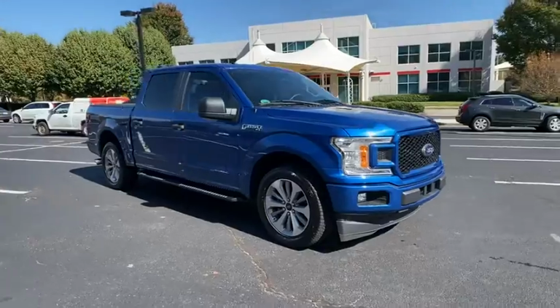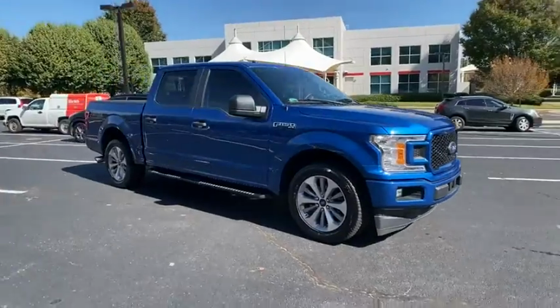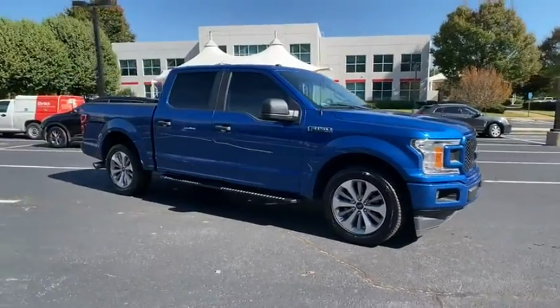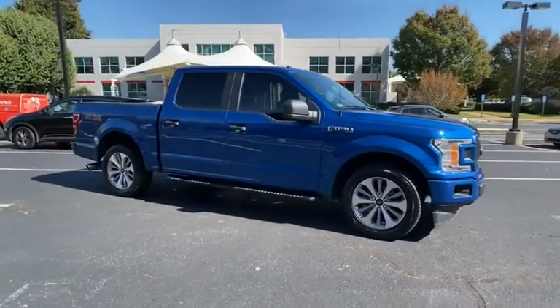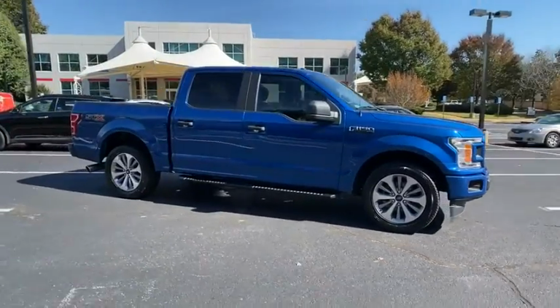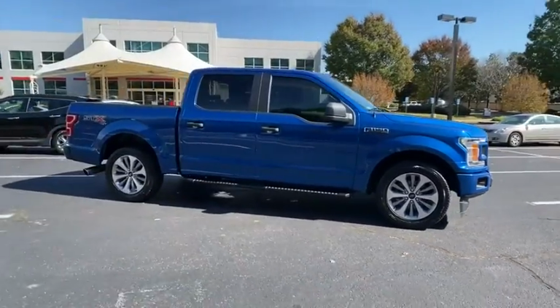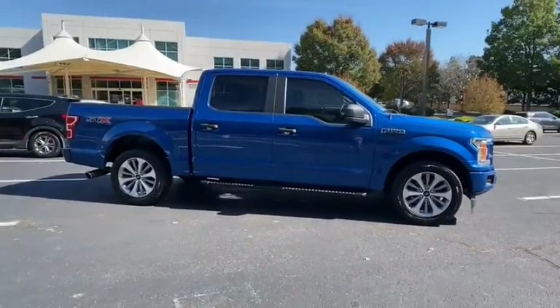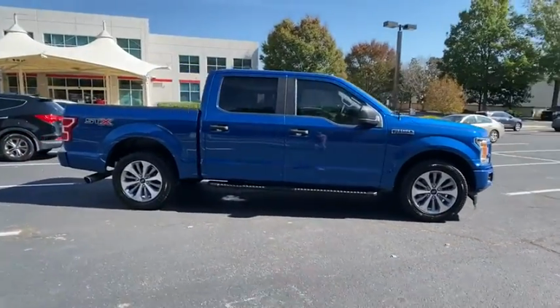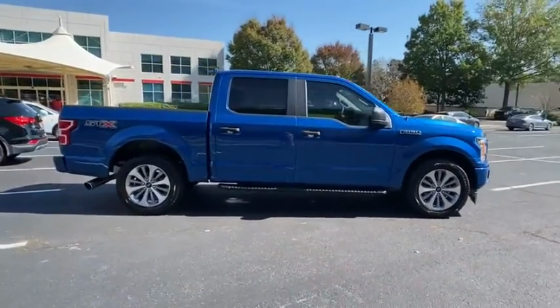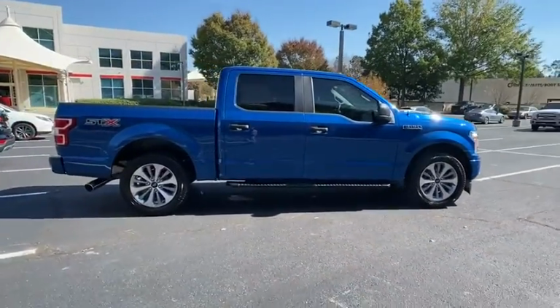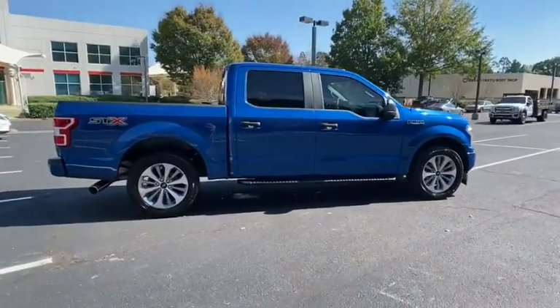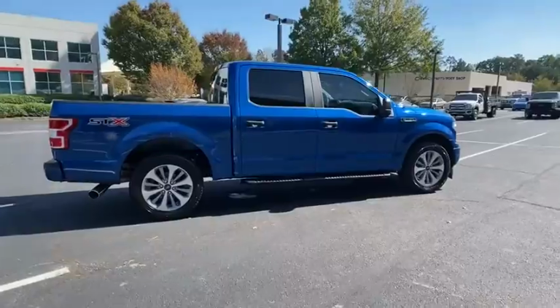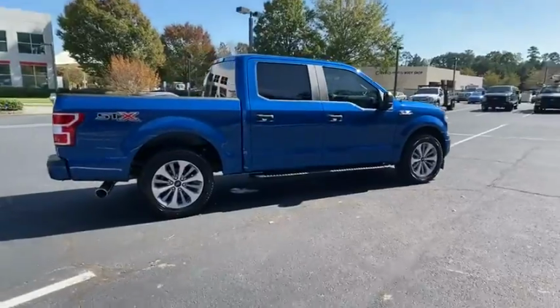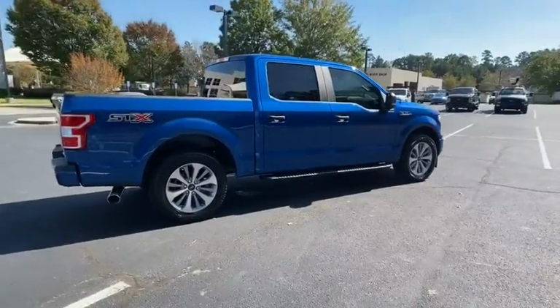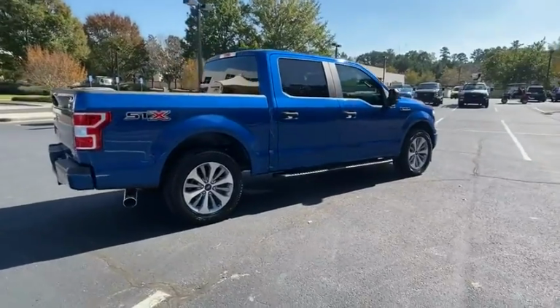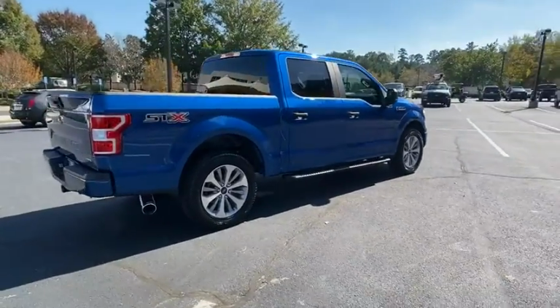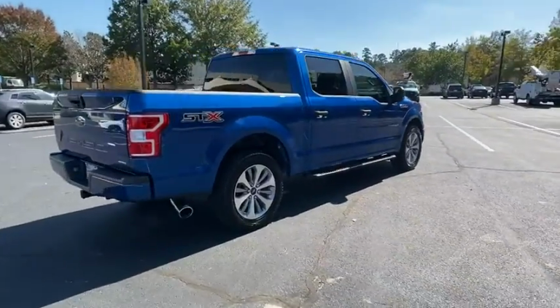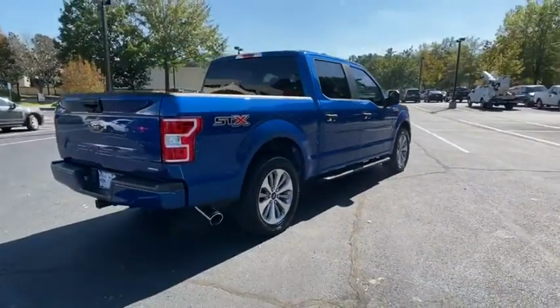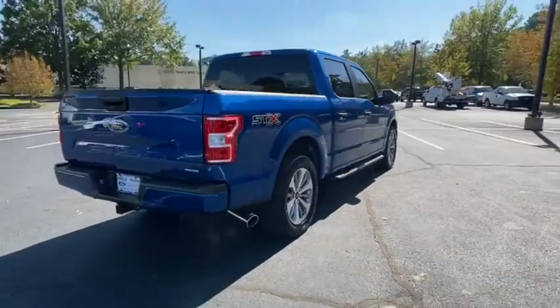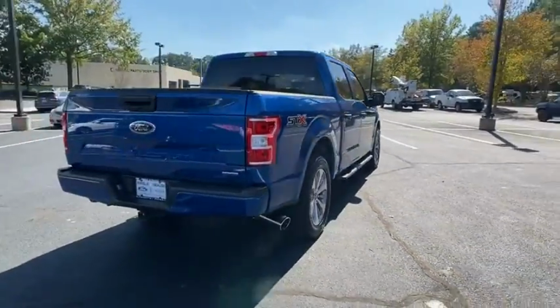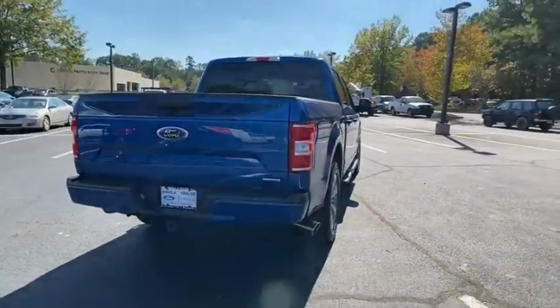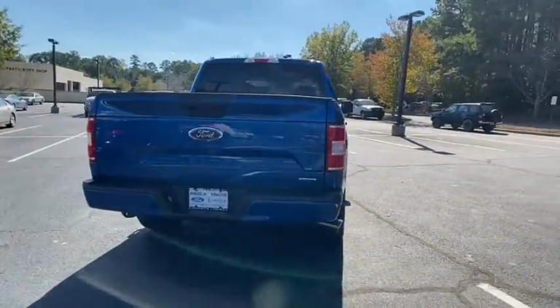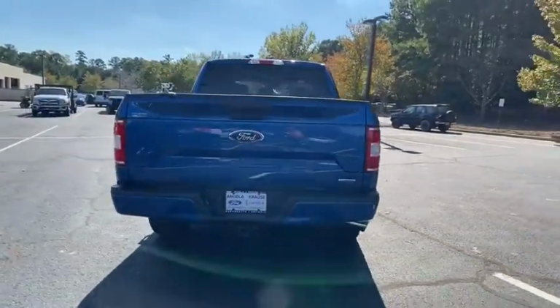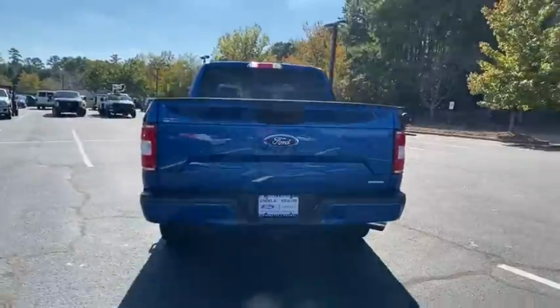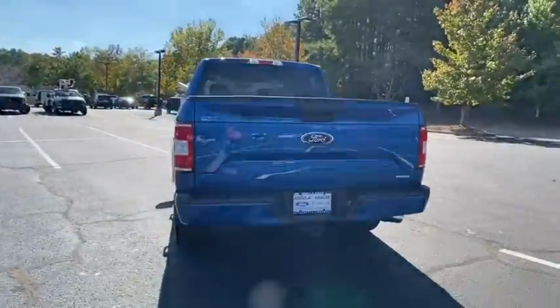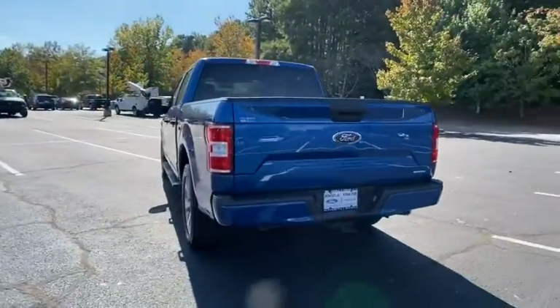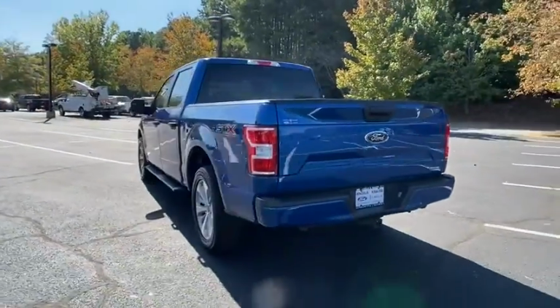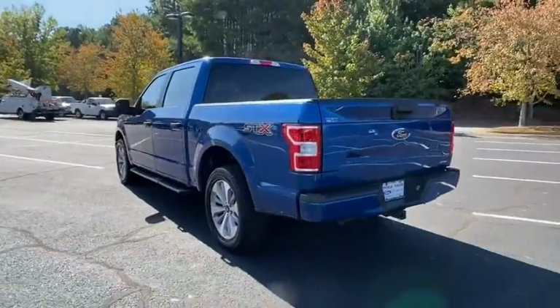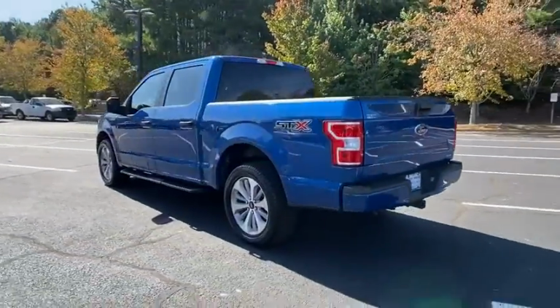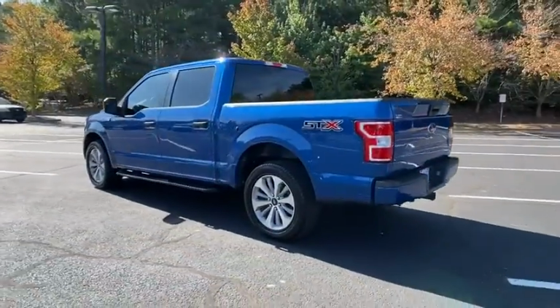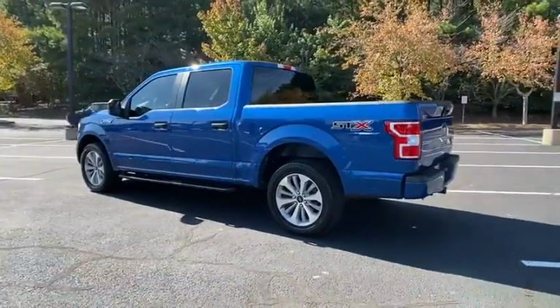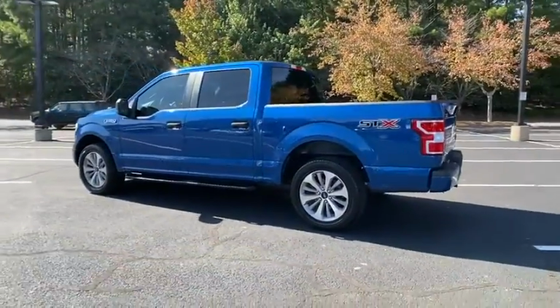You are going to love the 2018 Ford F-150. A Ford F-150 knows how to handle any situation. It's built to follow orders. No whining. This vehicle has less than 45,000 miles.